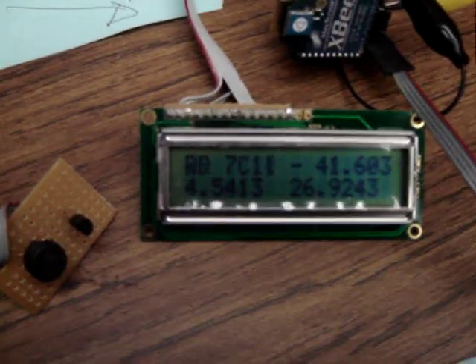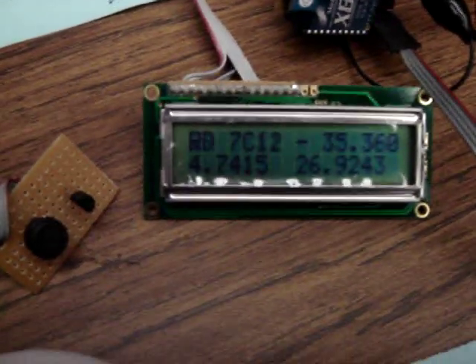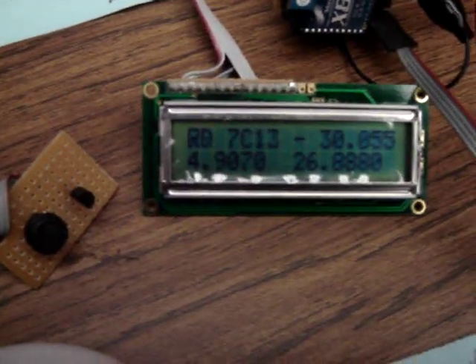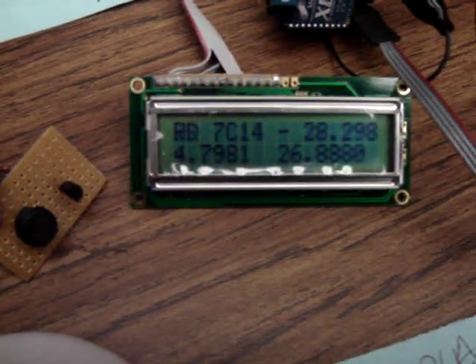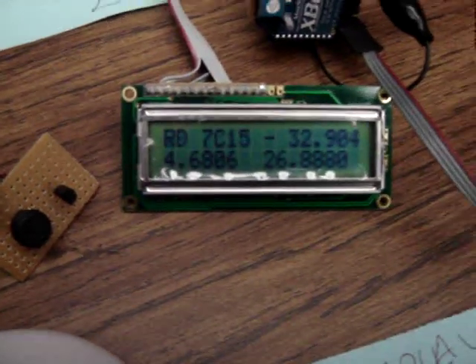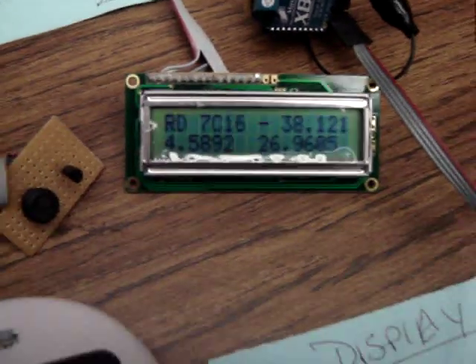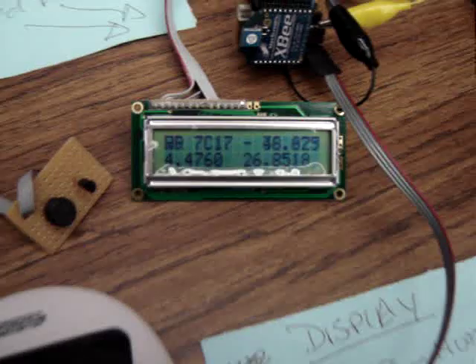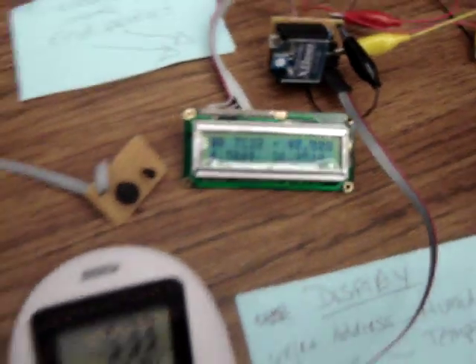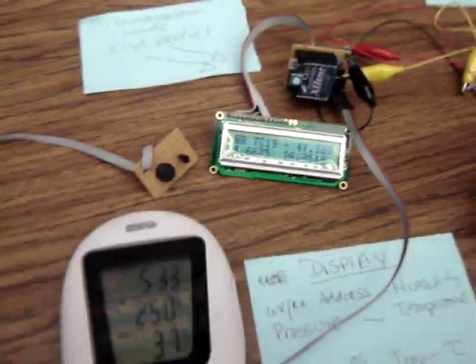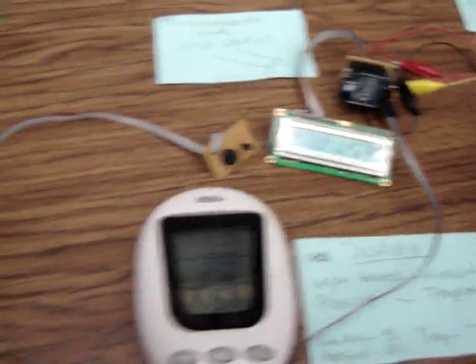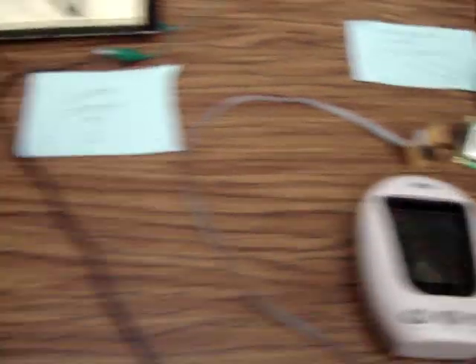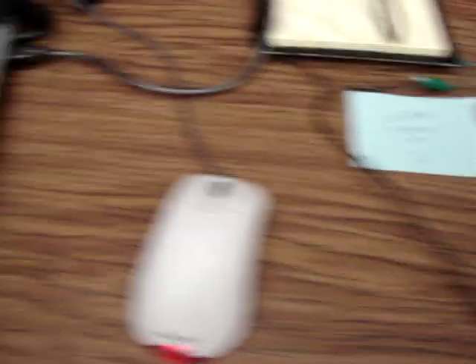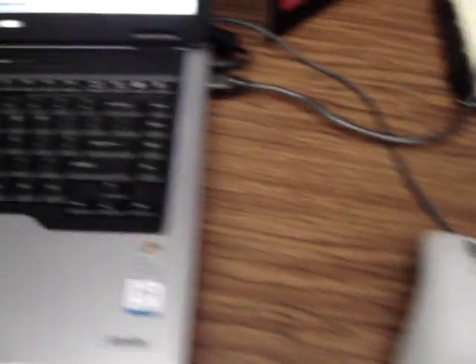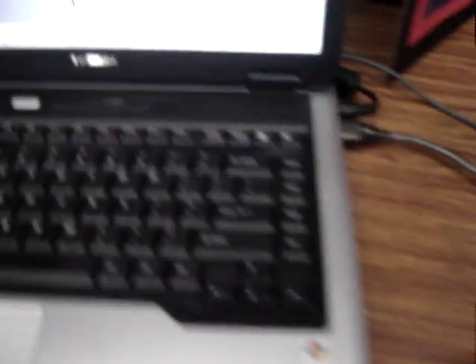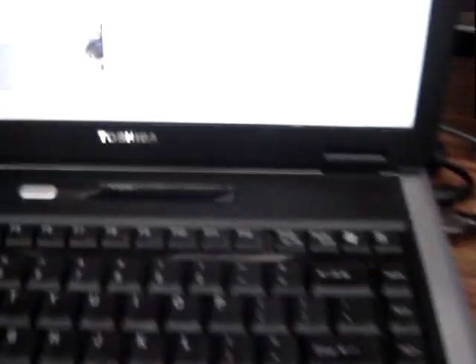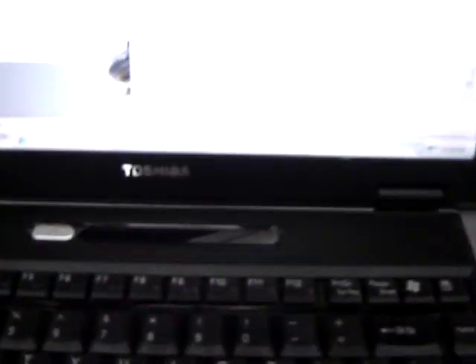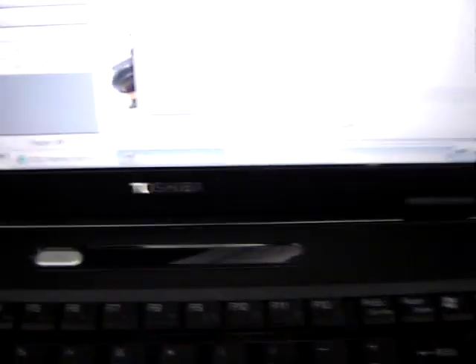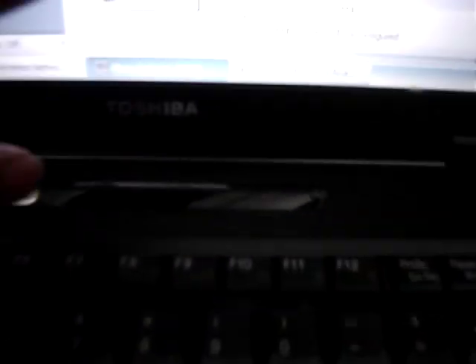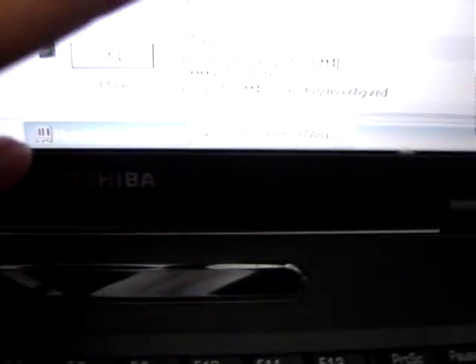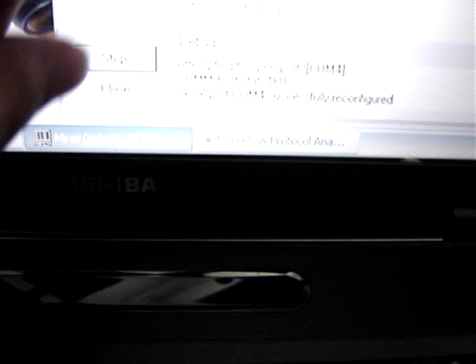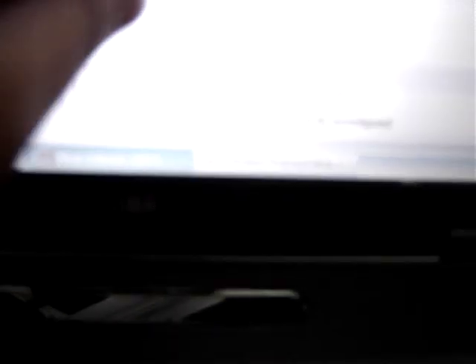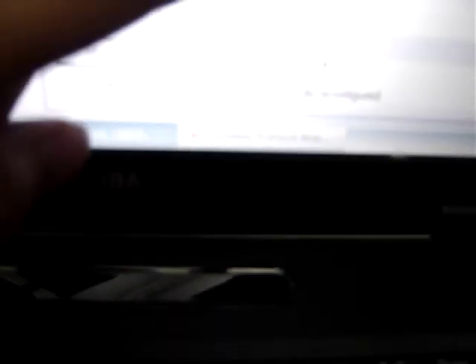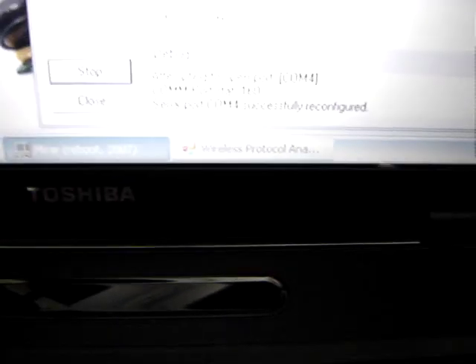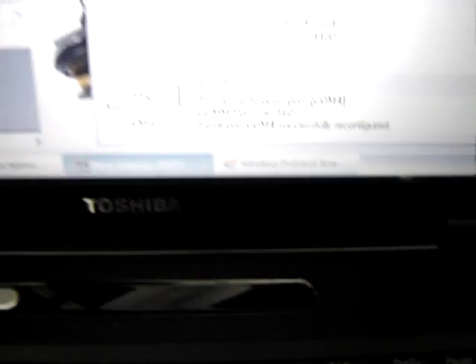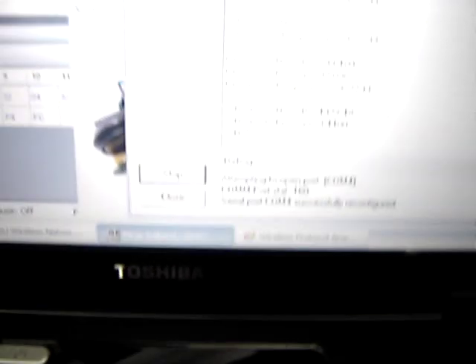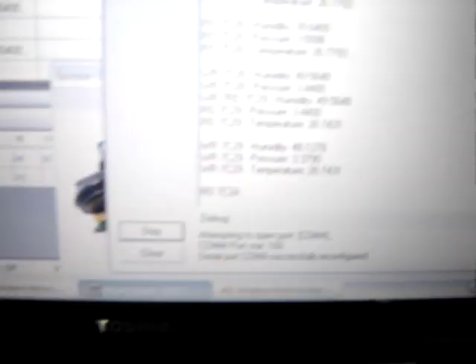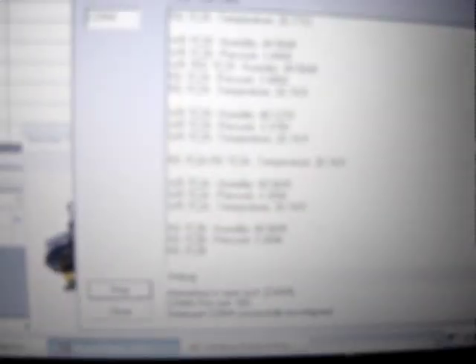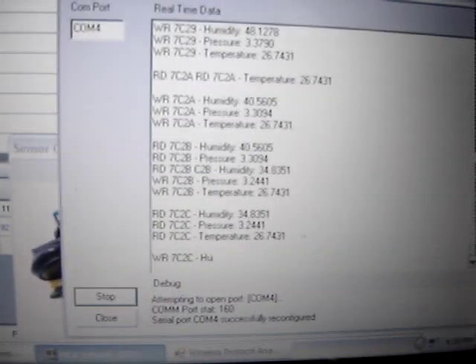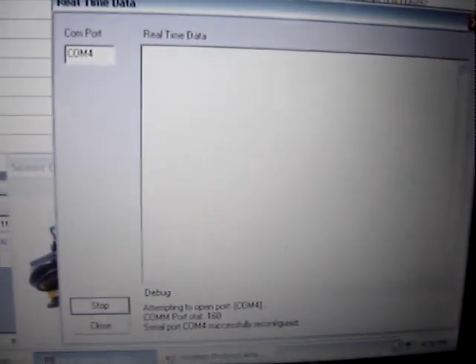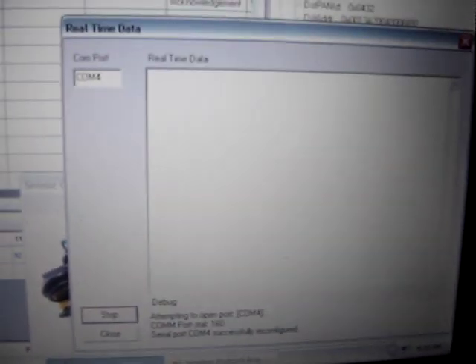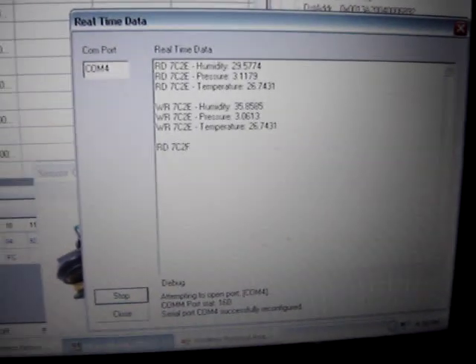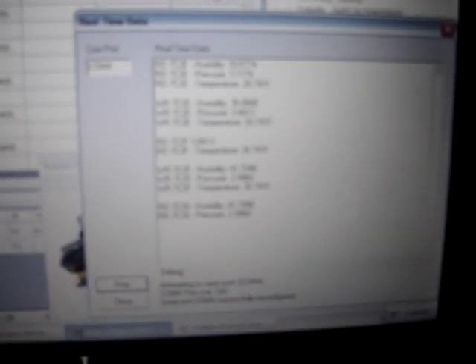There it goes. Let's see if we can capture that pressure increase — and there it is, 4.0 on the receiving end.